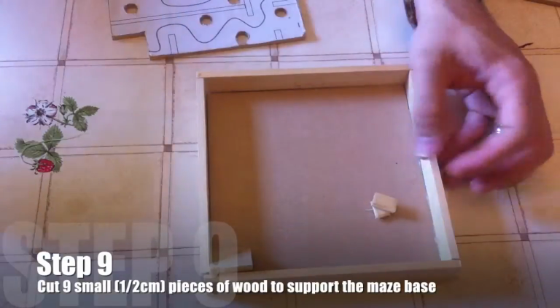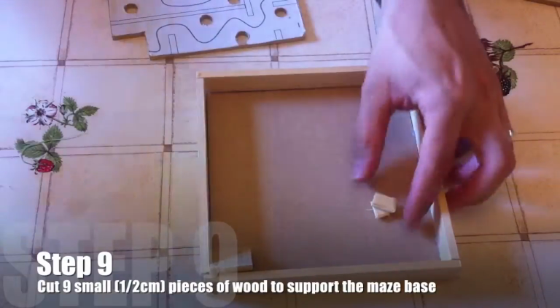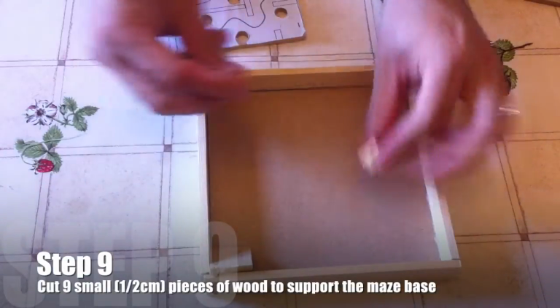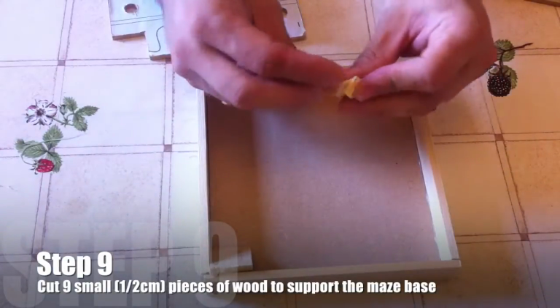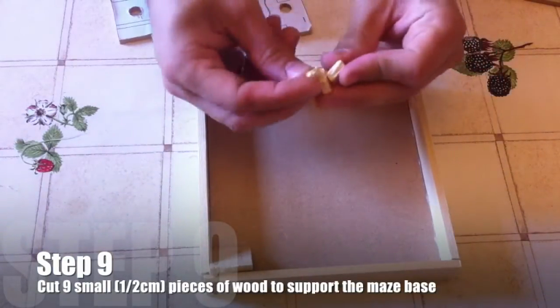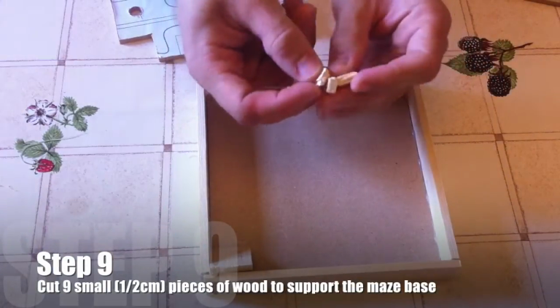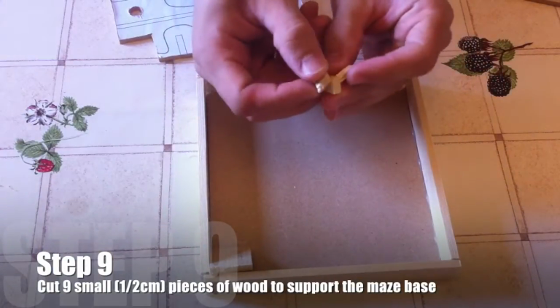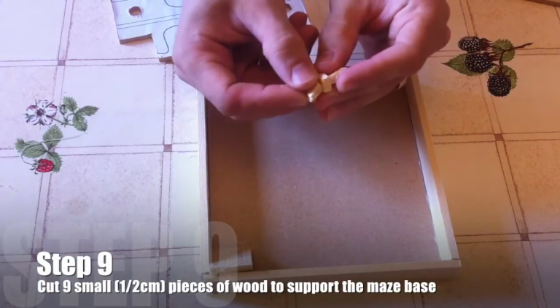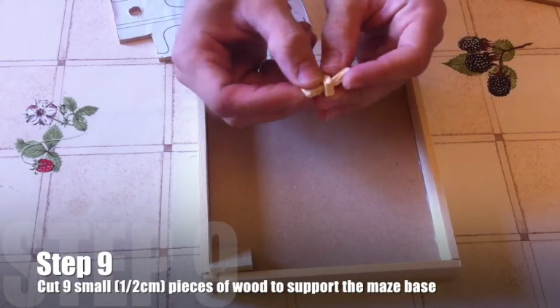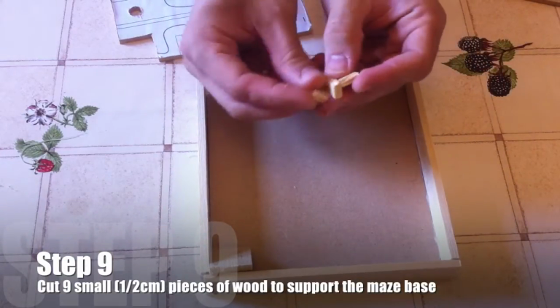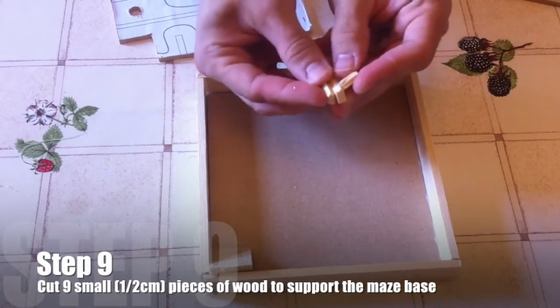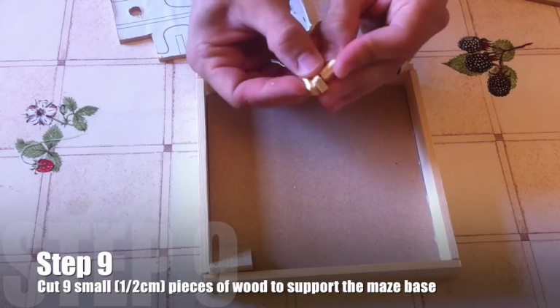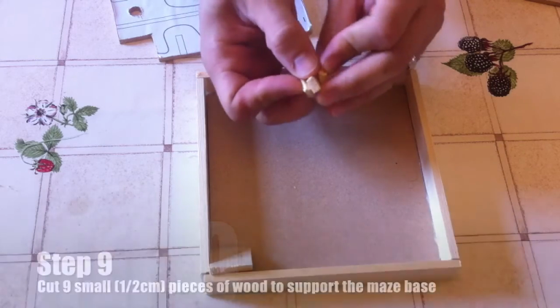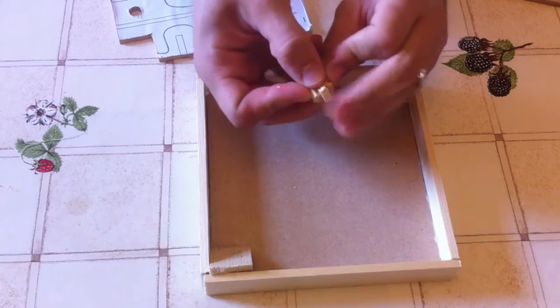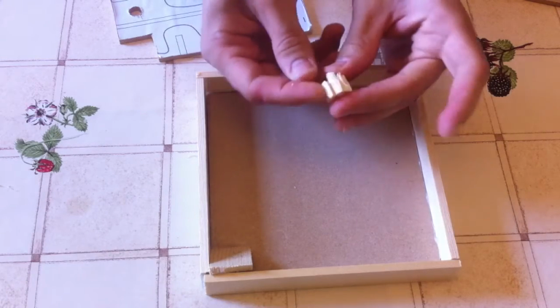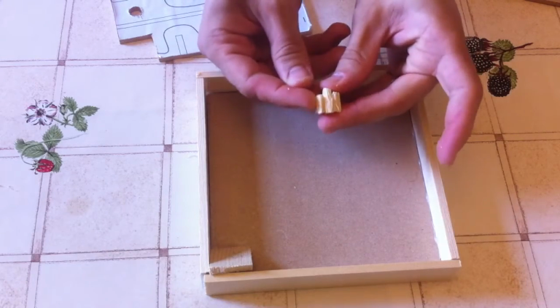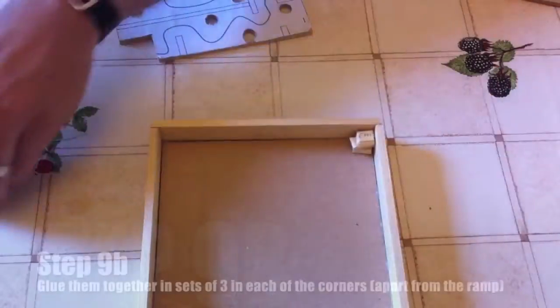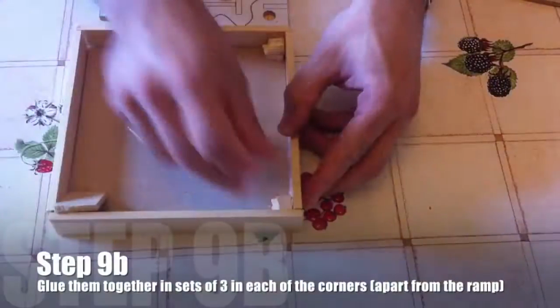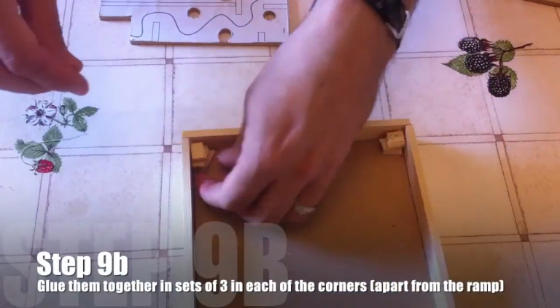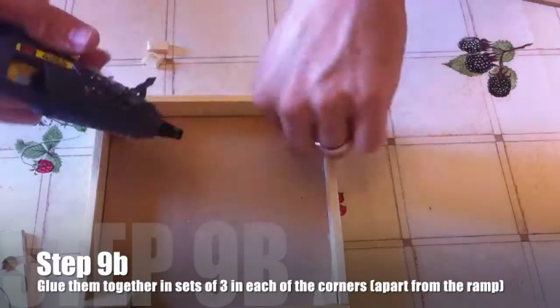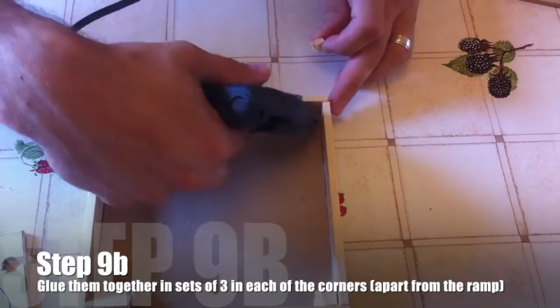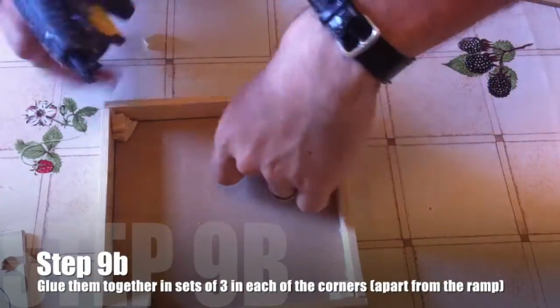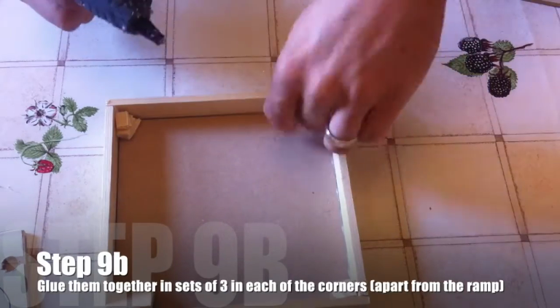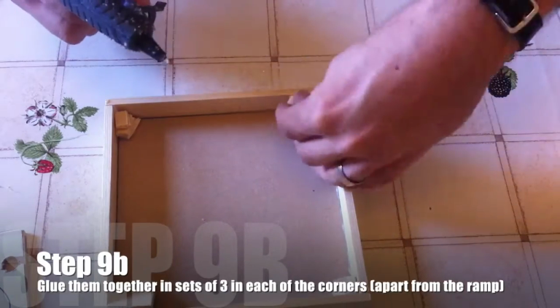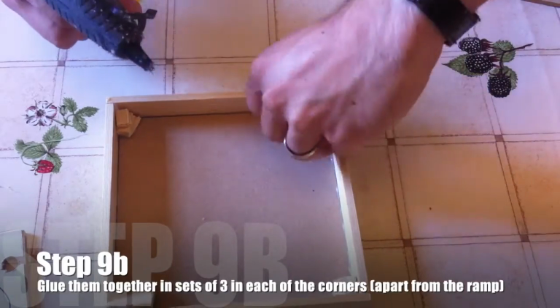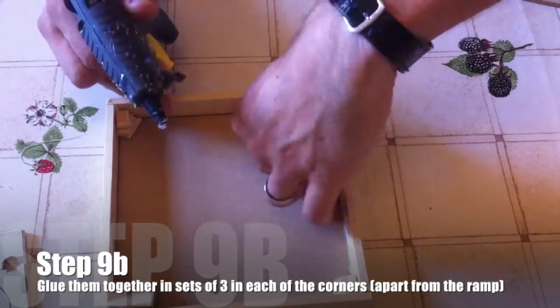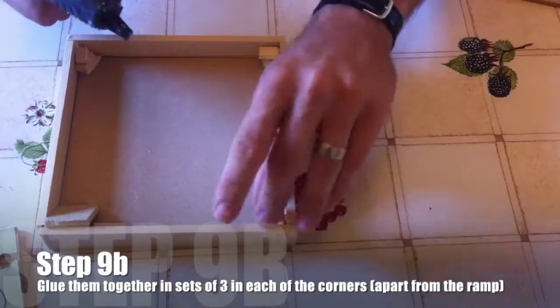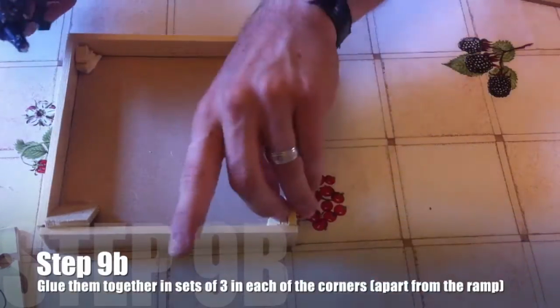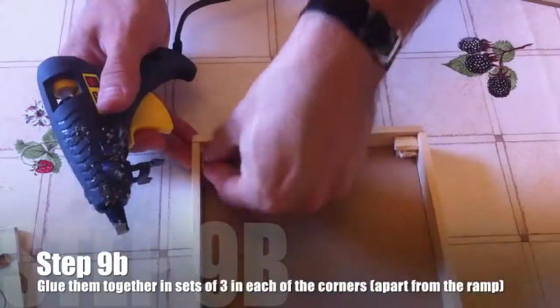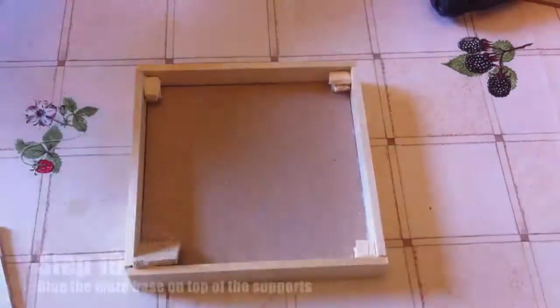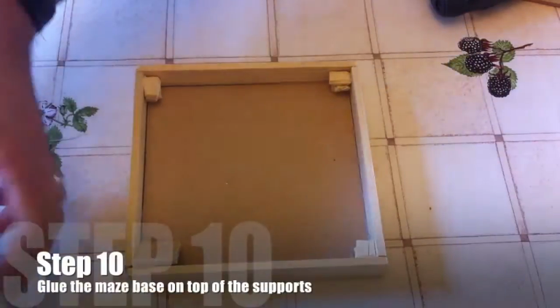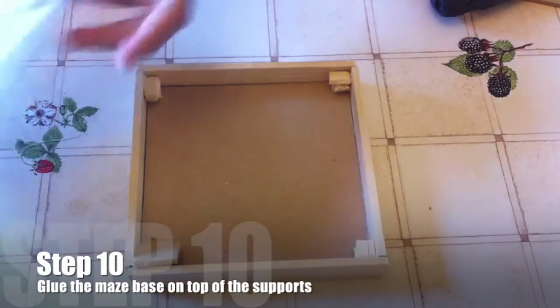Step nine: cut nine small half-centimetre pieces of wood to support the maze base. You need three of these together, which will form a 1.5cm riser for your base to sit on. Then just glue them in place using your hot glue gun.